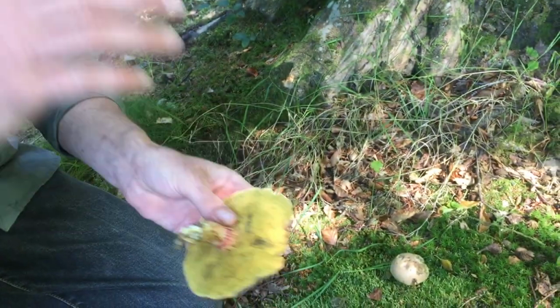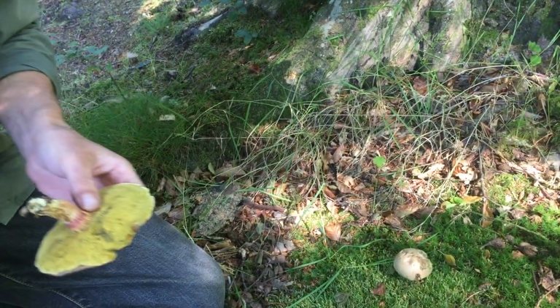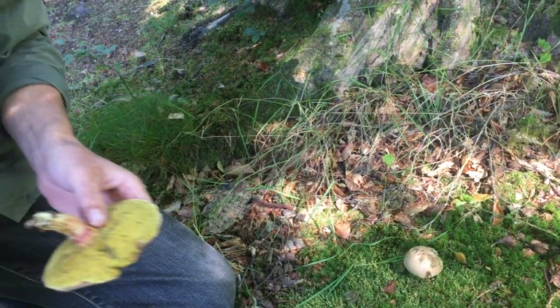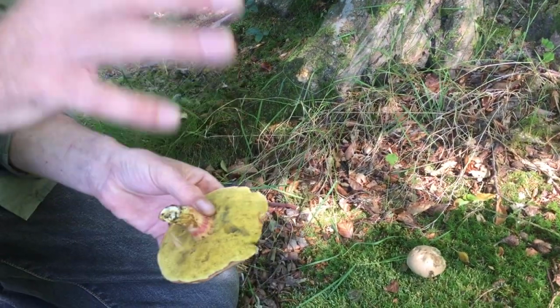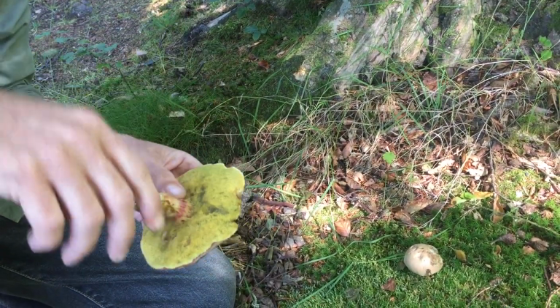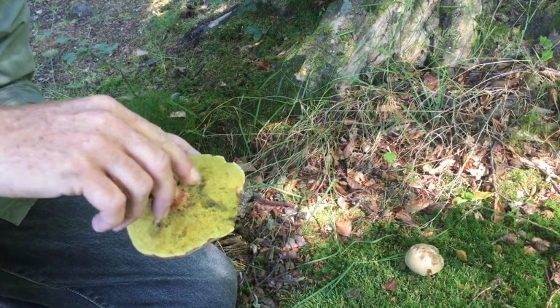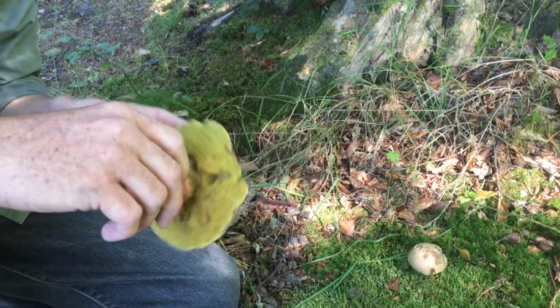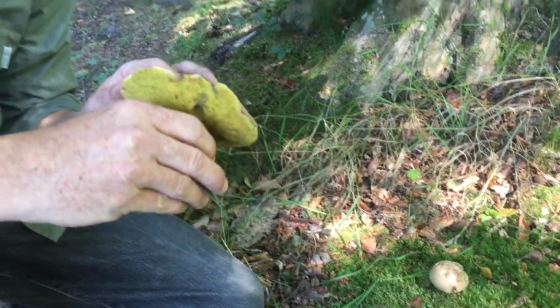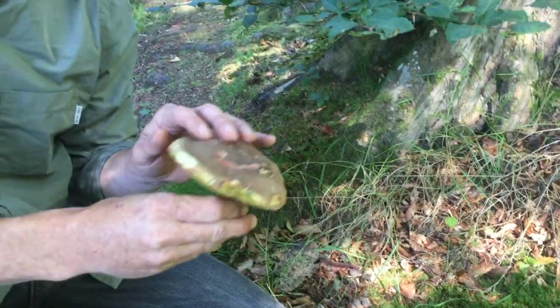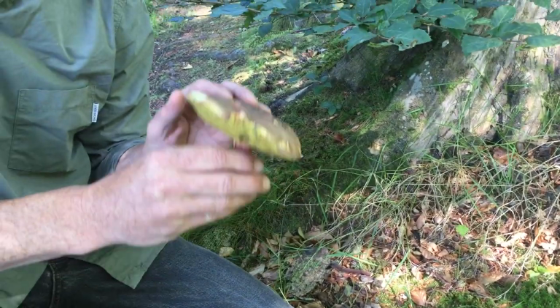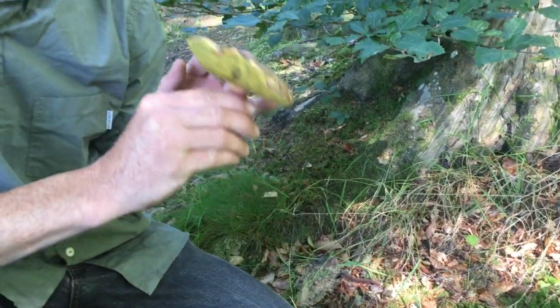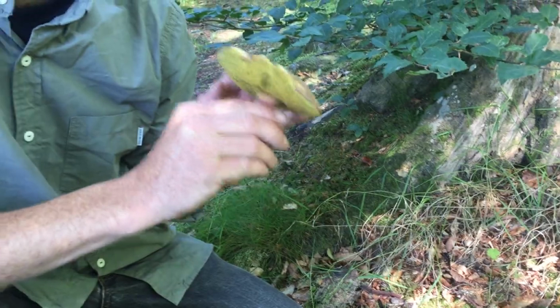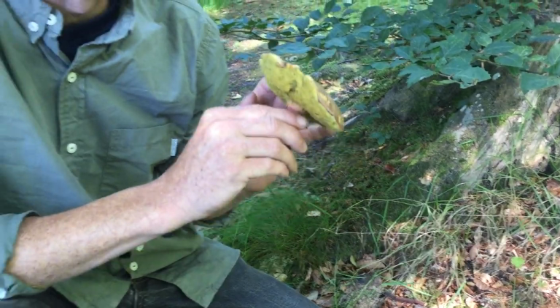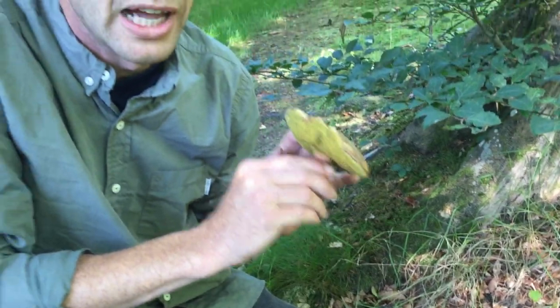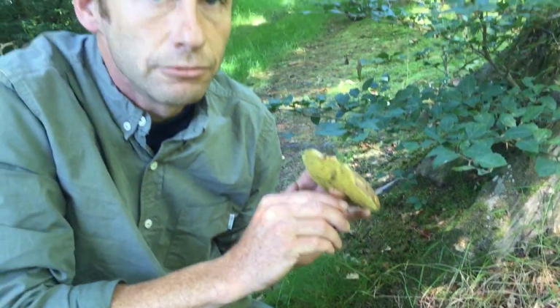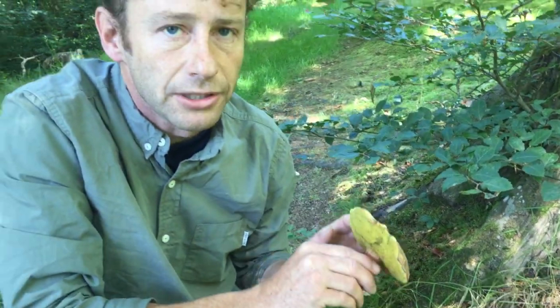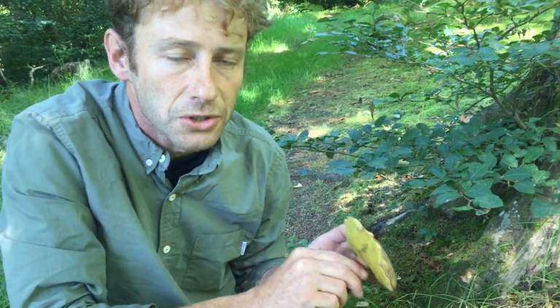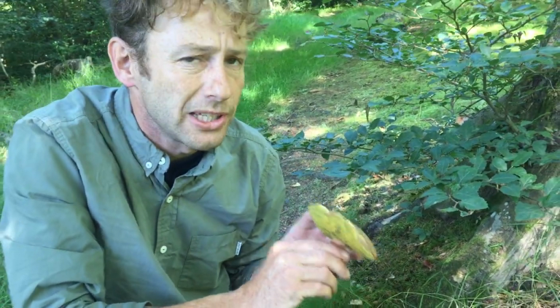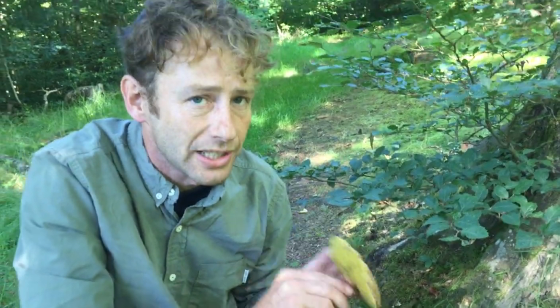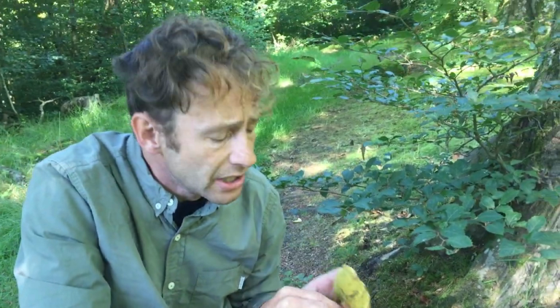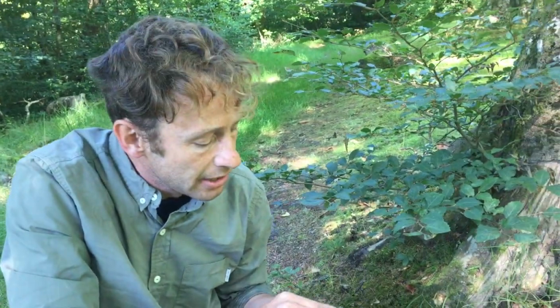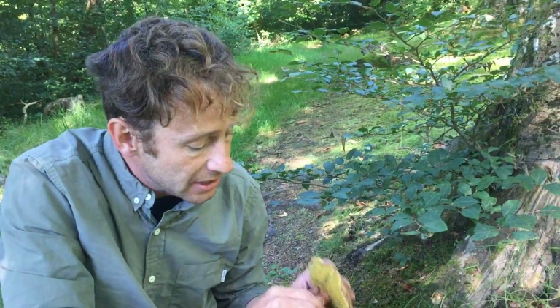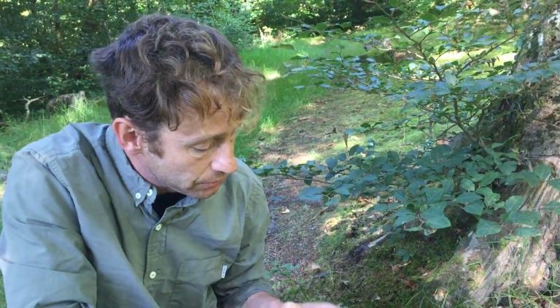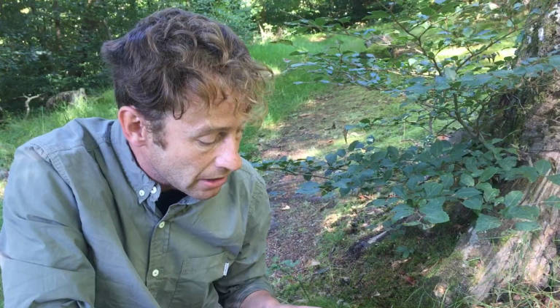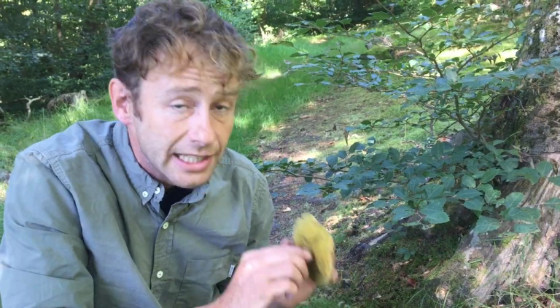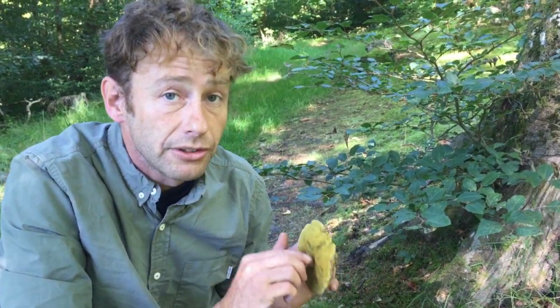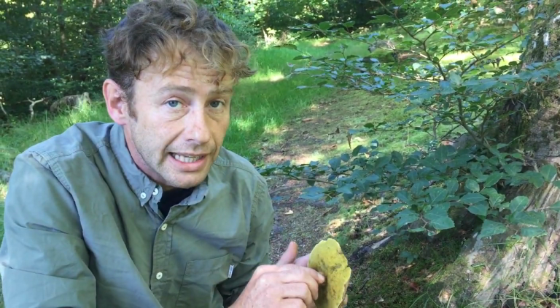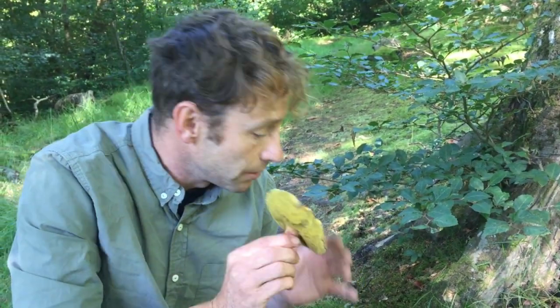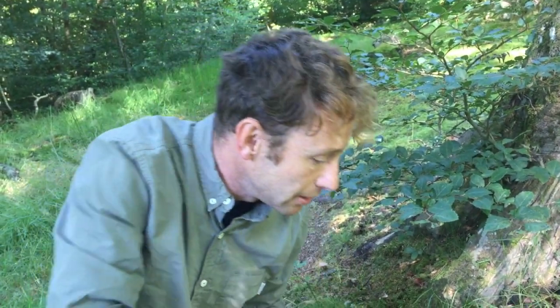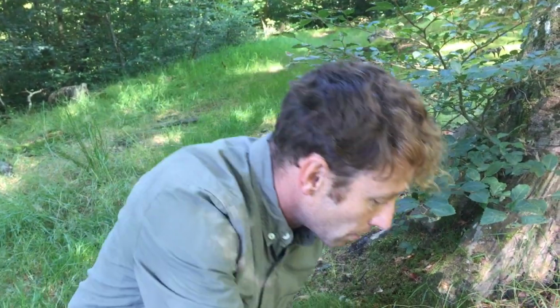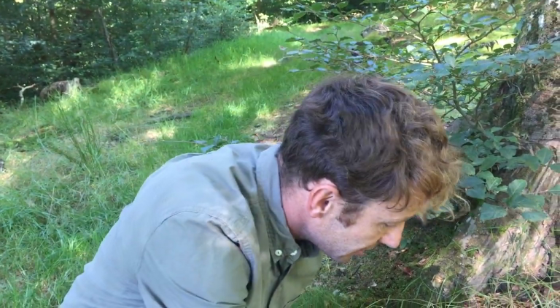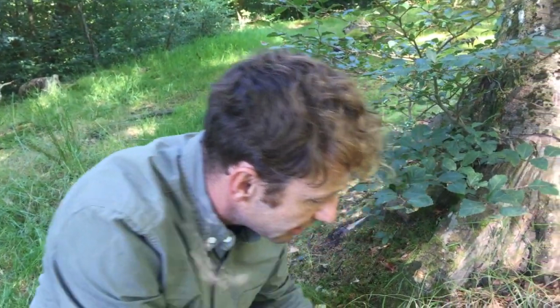Now when we're teaching novice foragers about the bolete family, we just tell people to stay away from any red mushrooms because that'll keep you safe. This mushroom though is perfectly edible — I'll tell you a little bit more about it in a second.